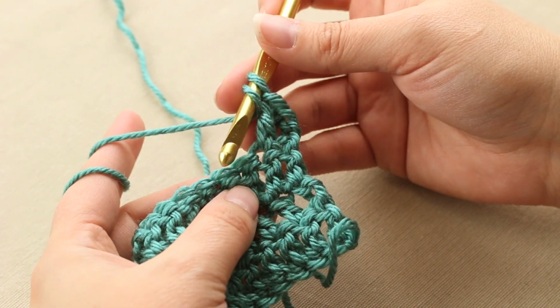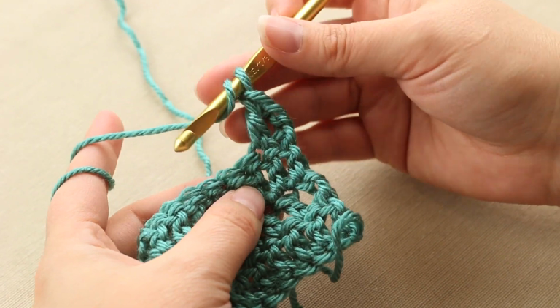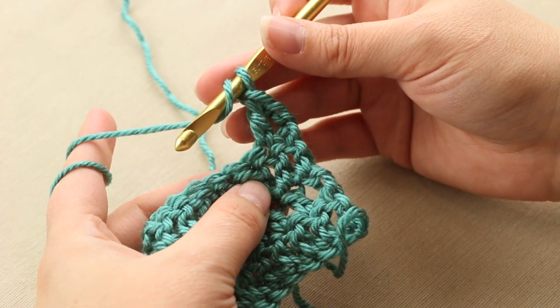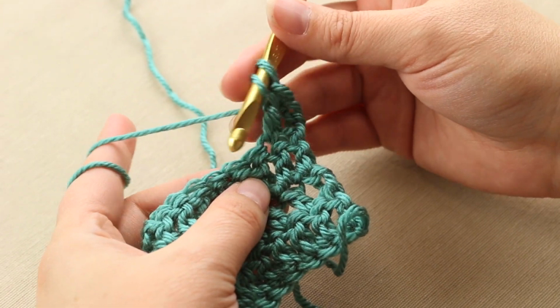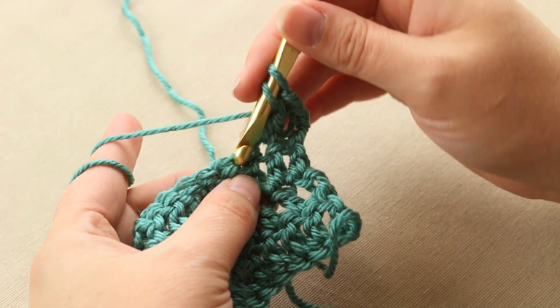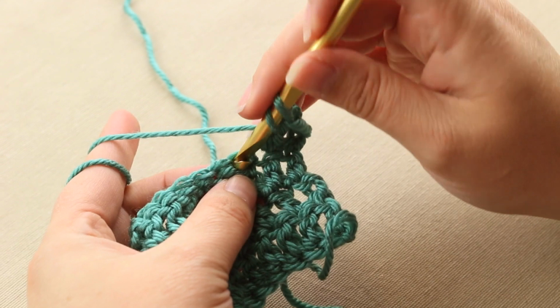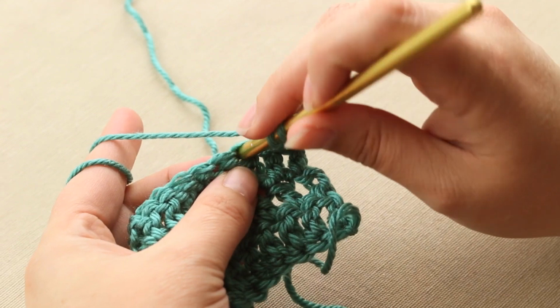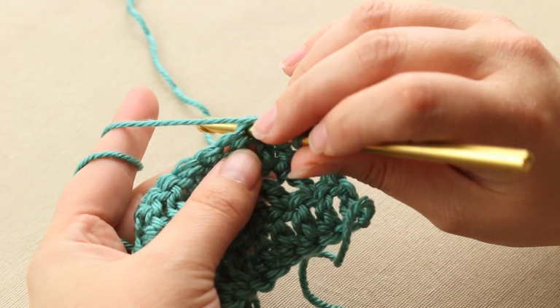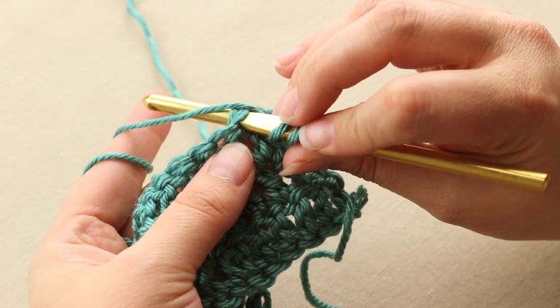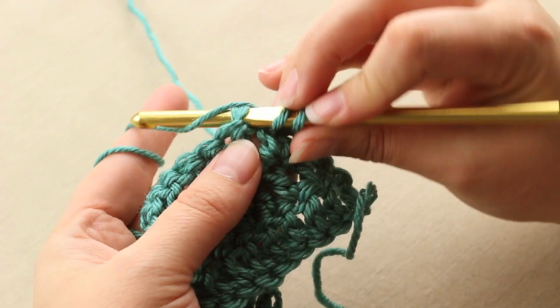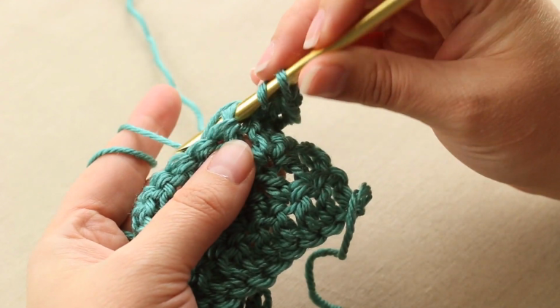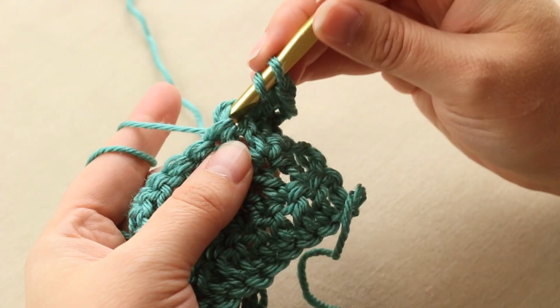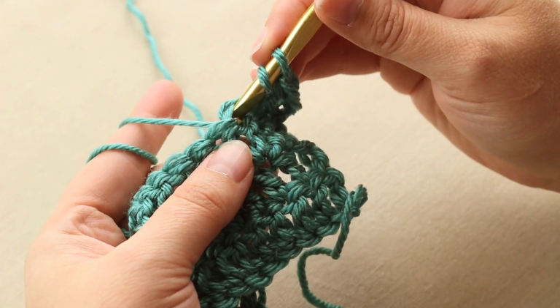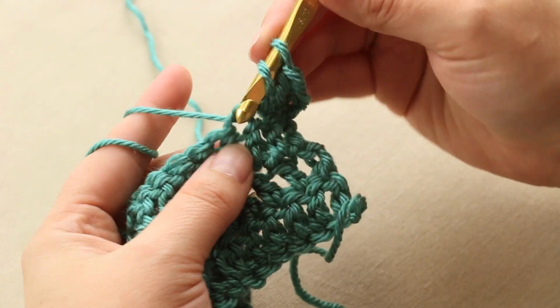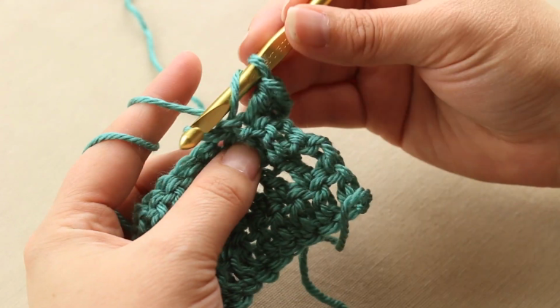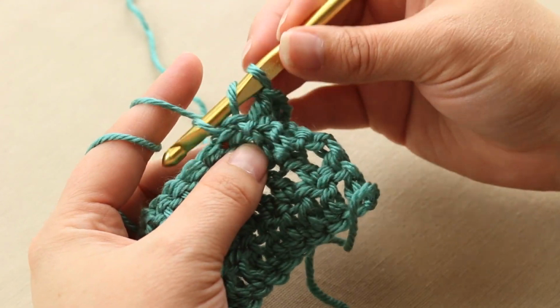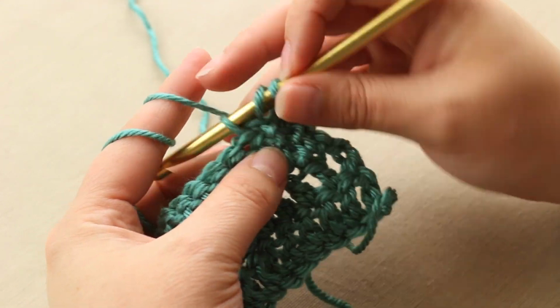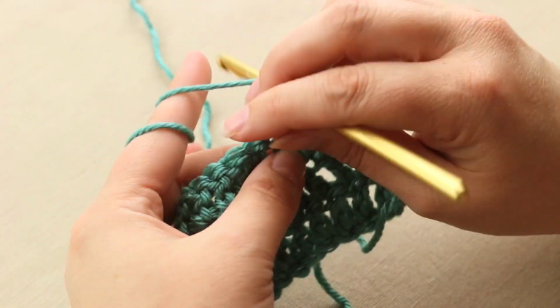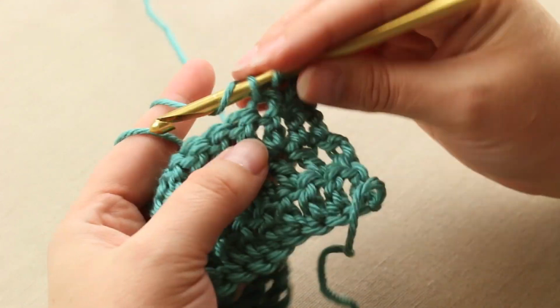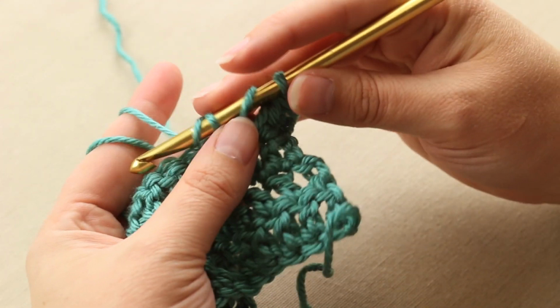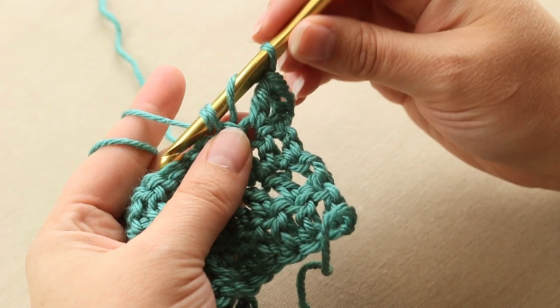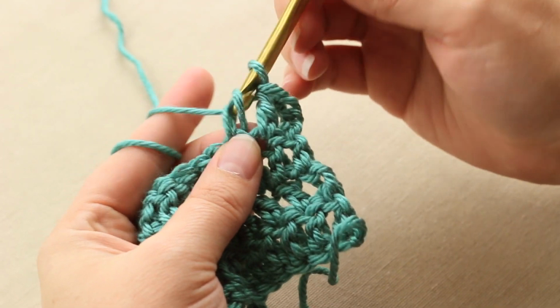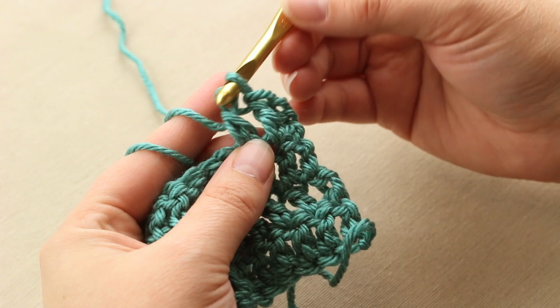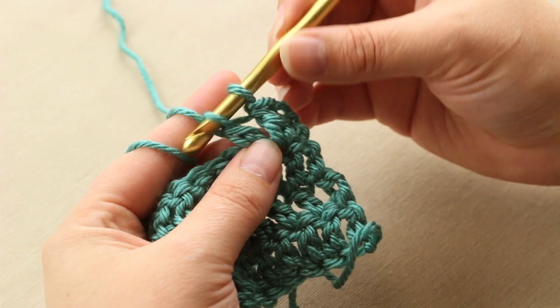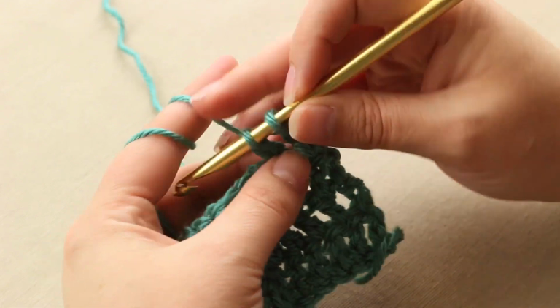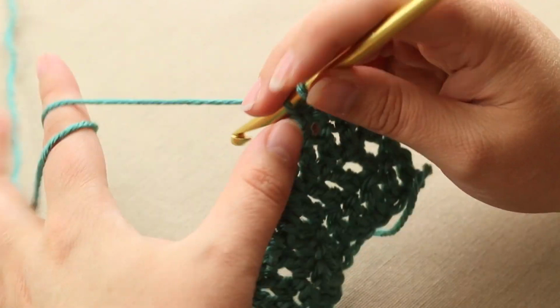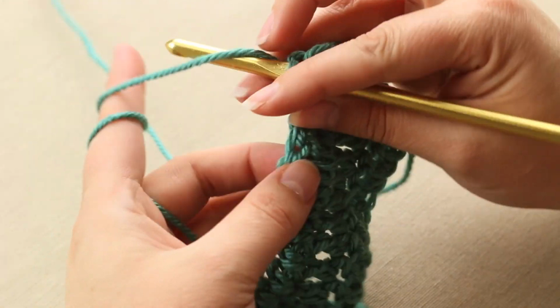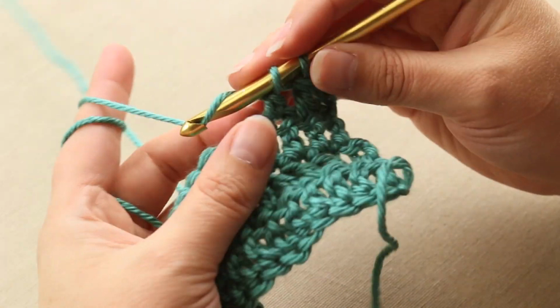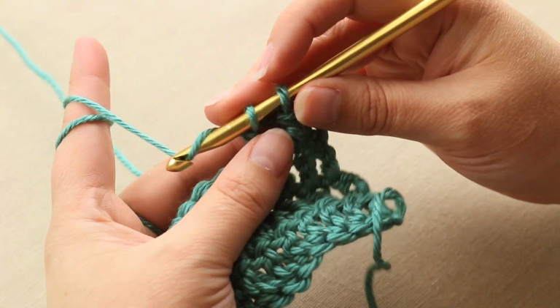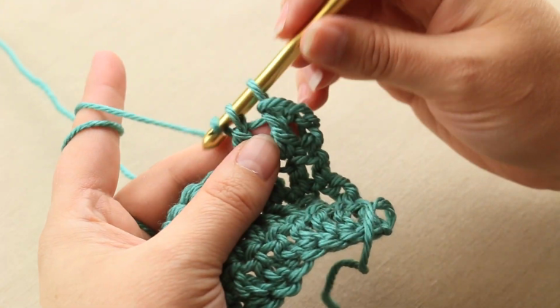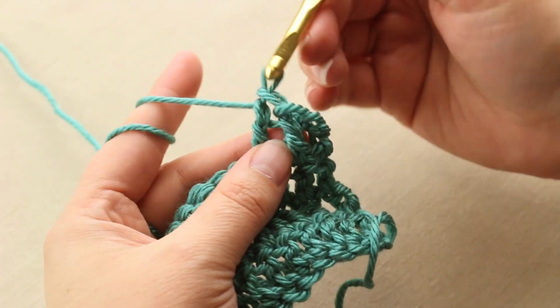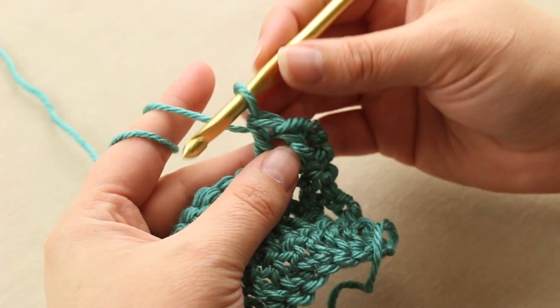Let me show you again. Yarn over, into your stitch, yarn over and pull through two, yarn over and pull through two.